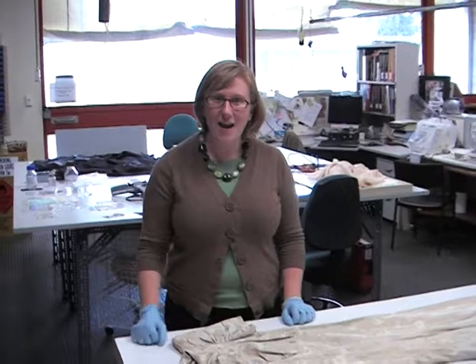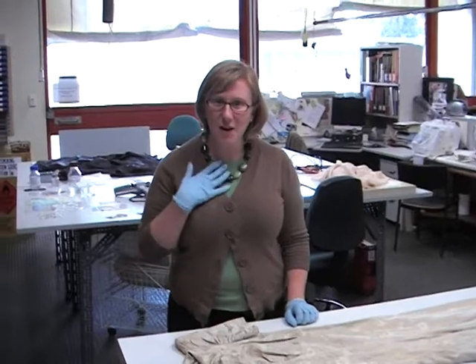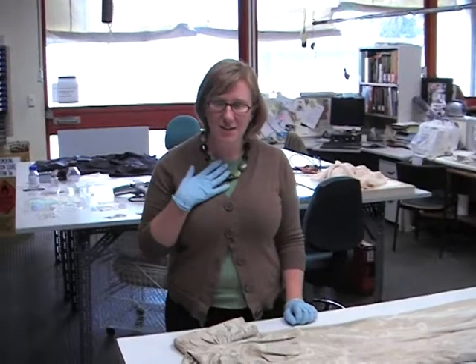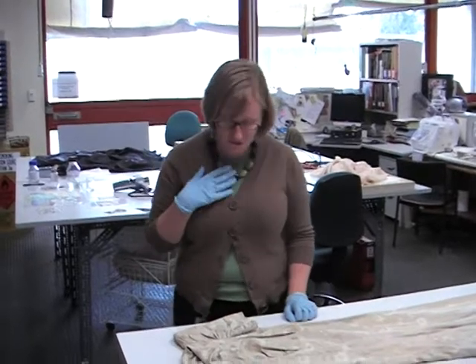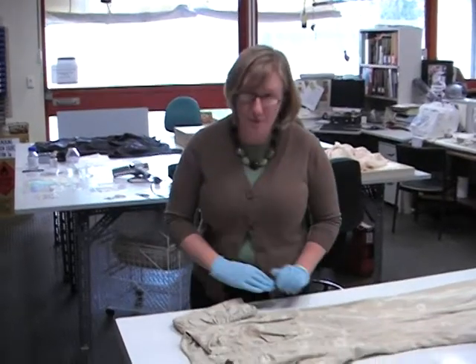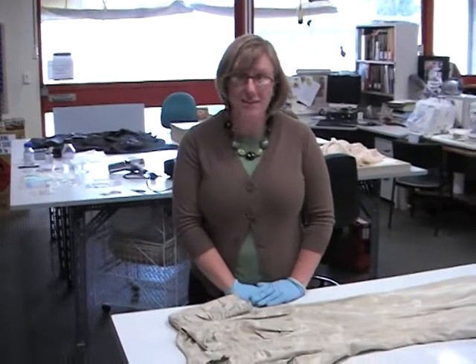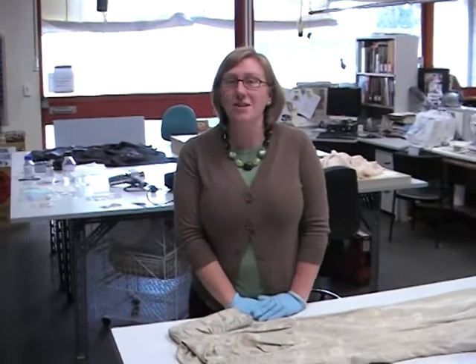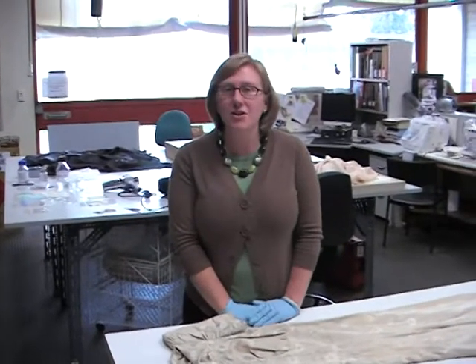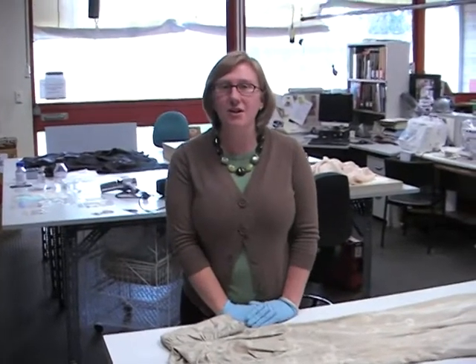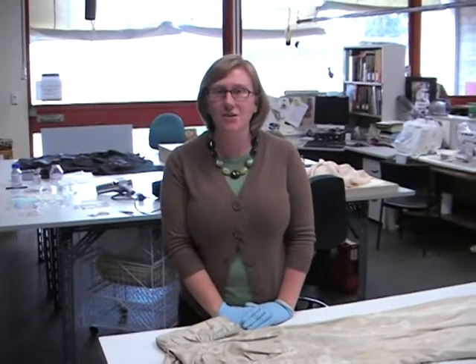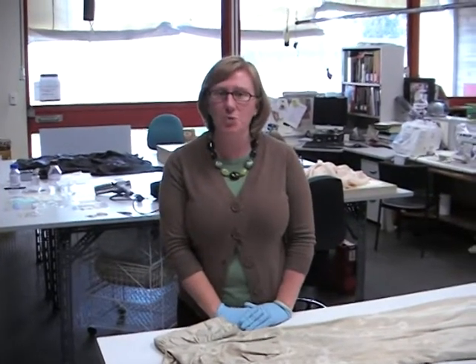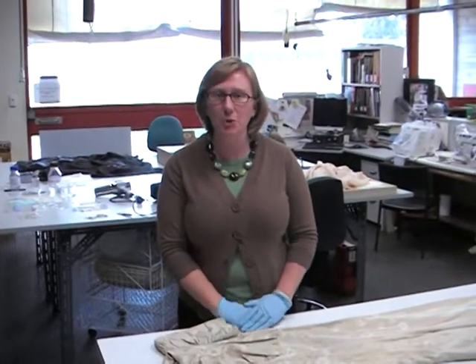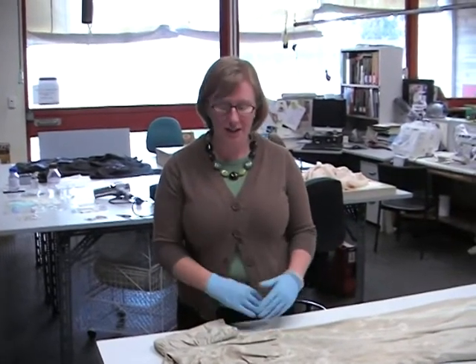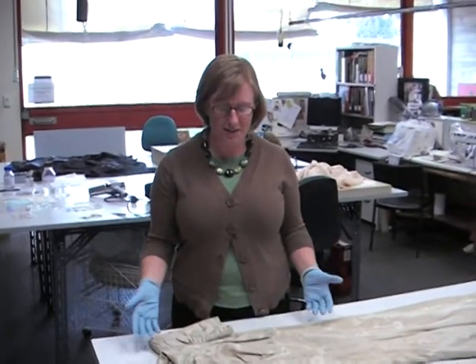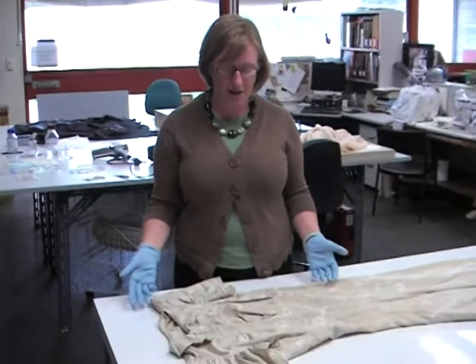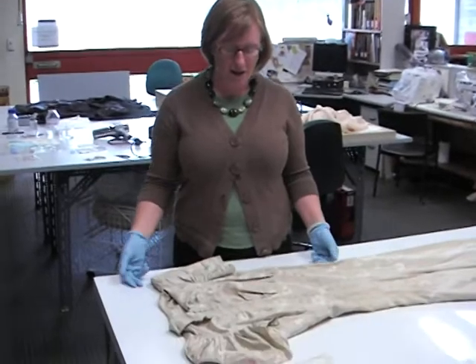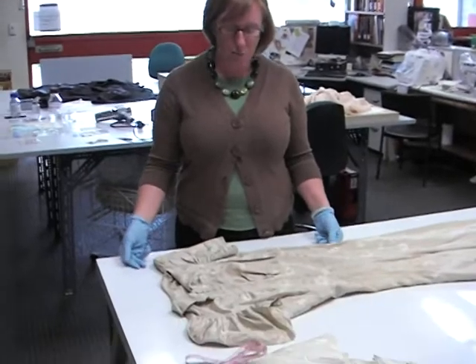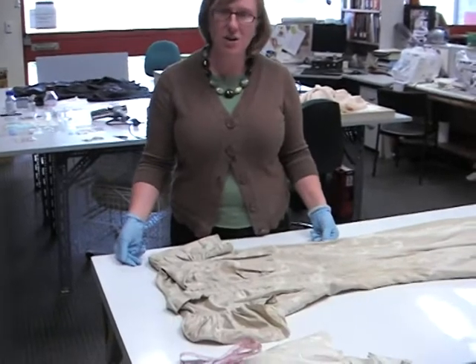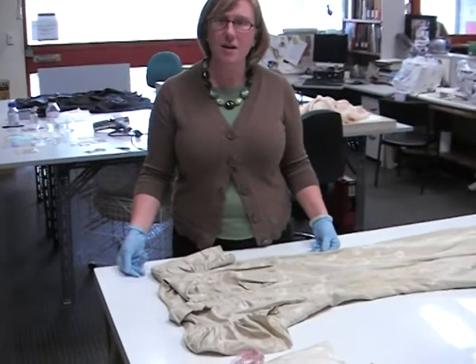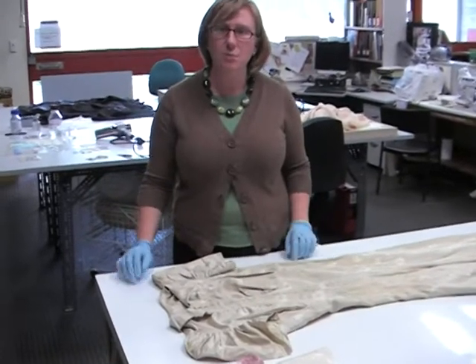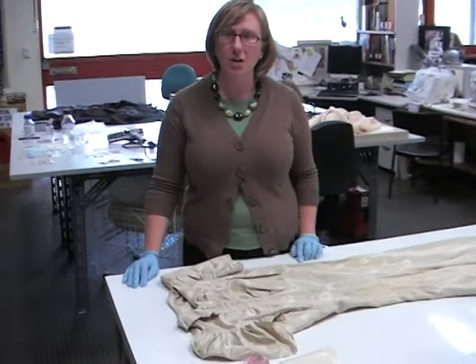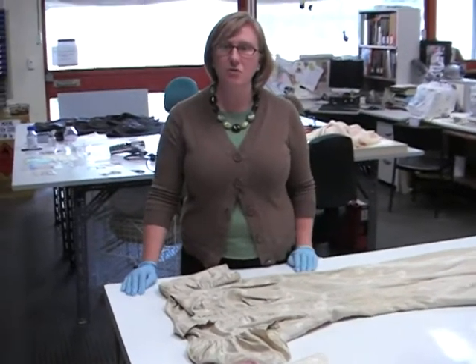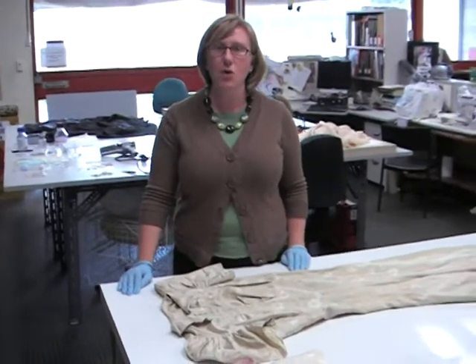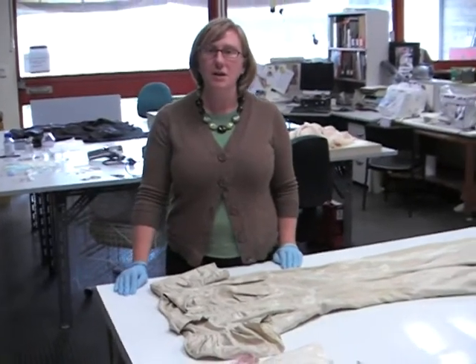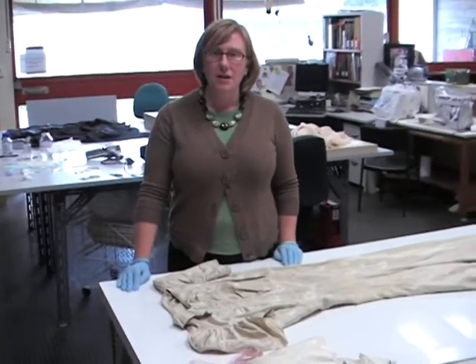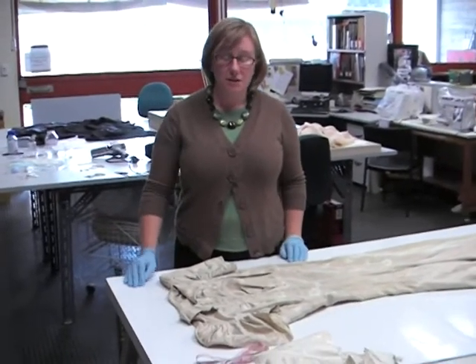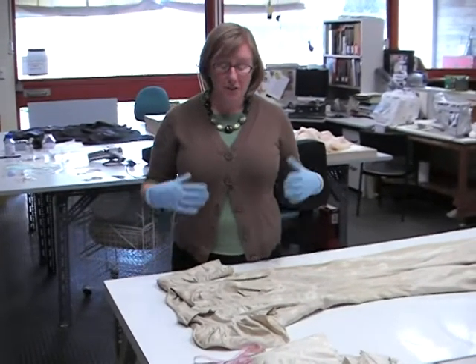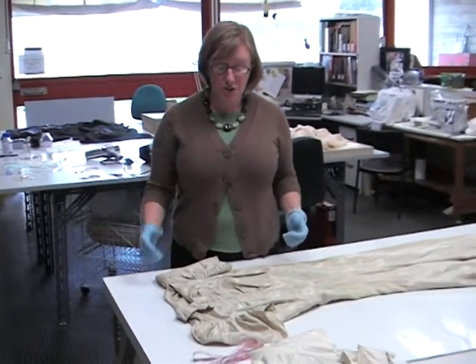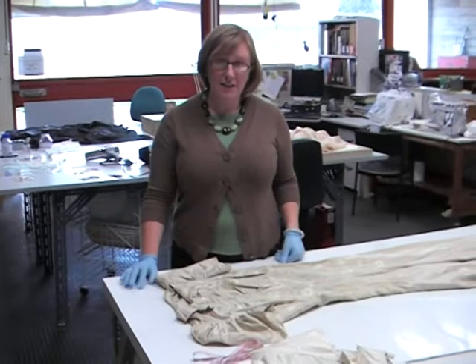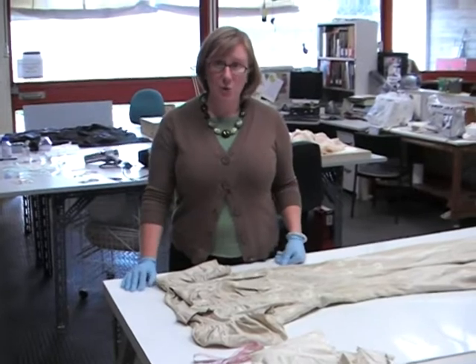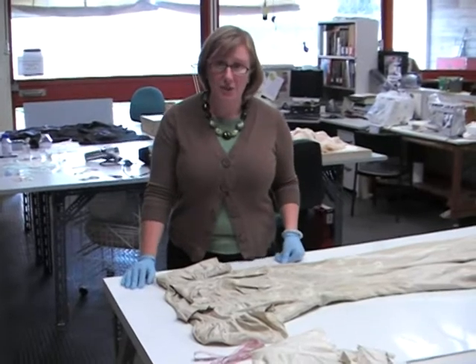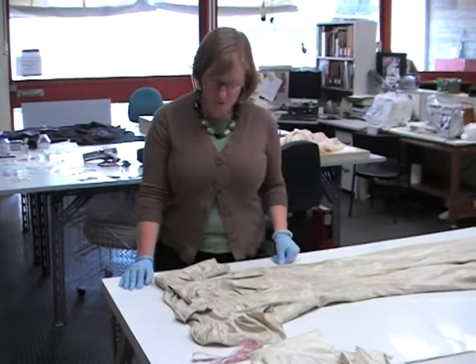Hi, I'm Jessie Firth. I'm a textile conservator at the Australian War Memorial, and this is a wedding dress that I'm working on for inclusion in the Love and War exhibition.